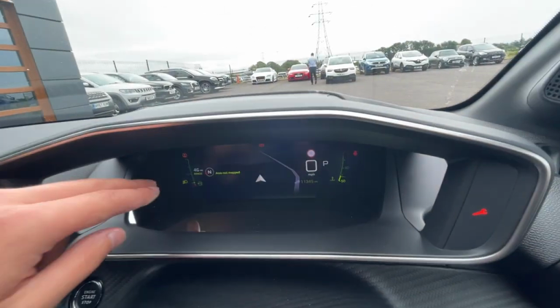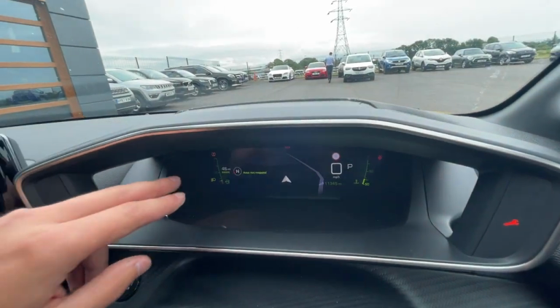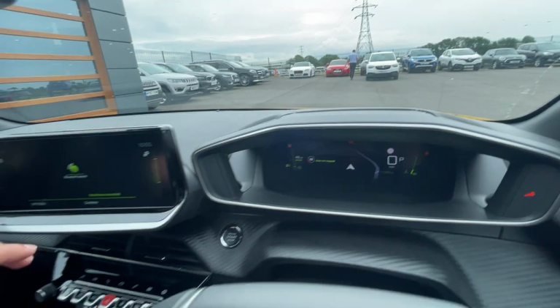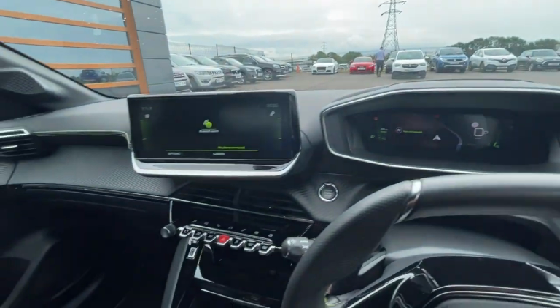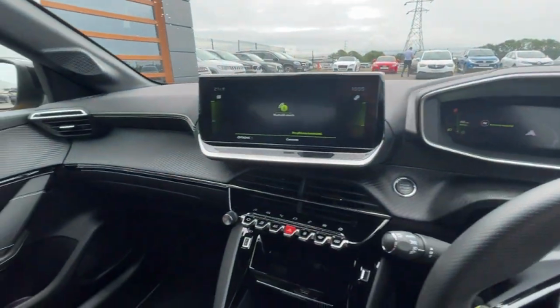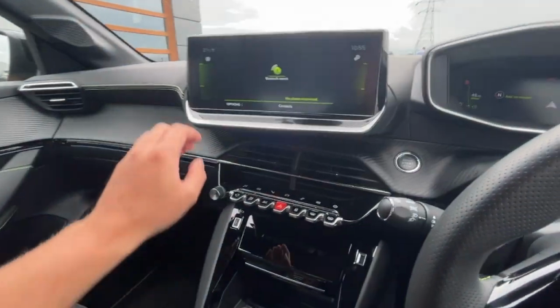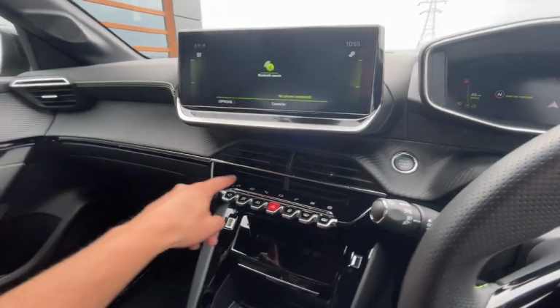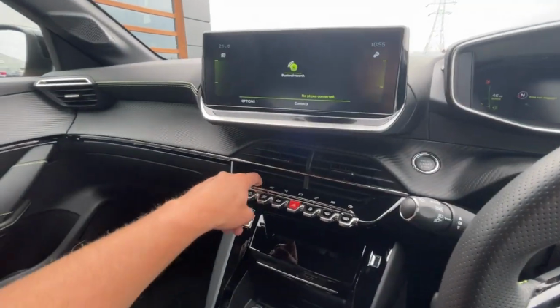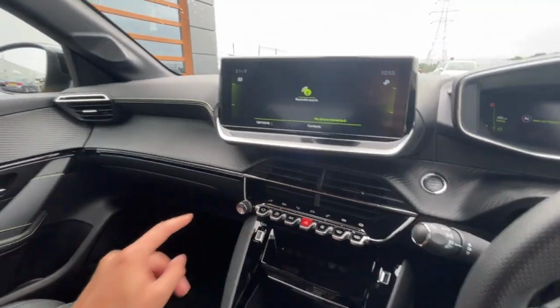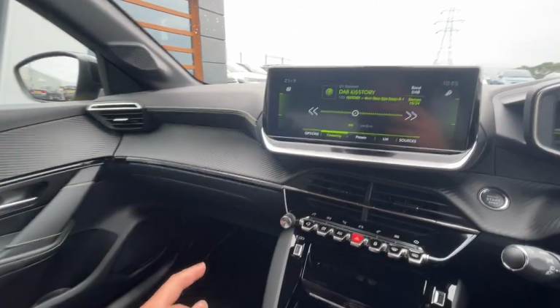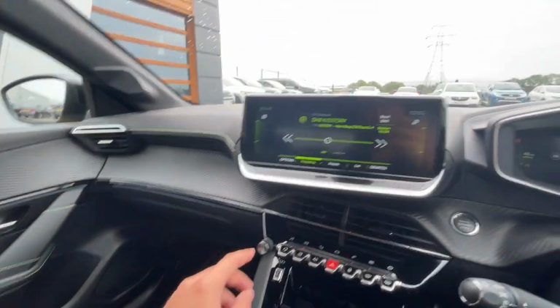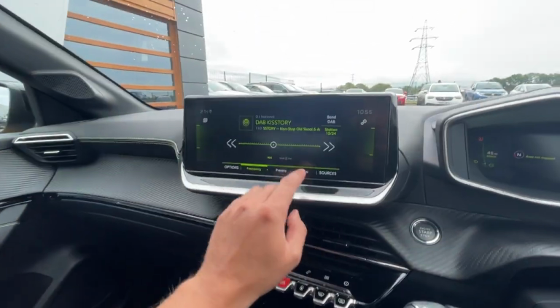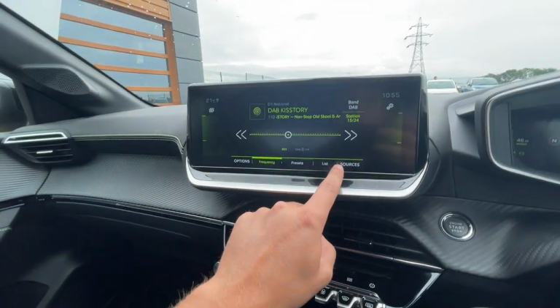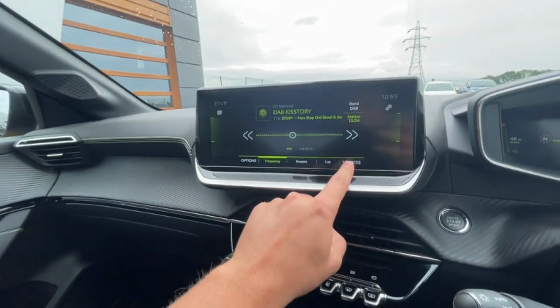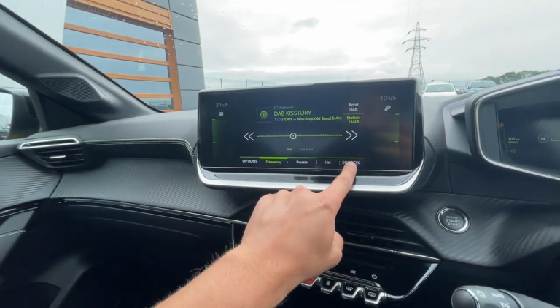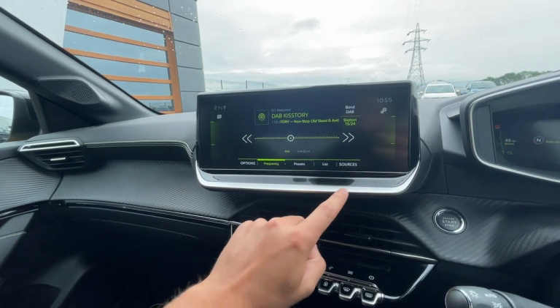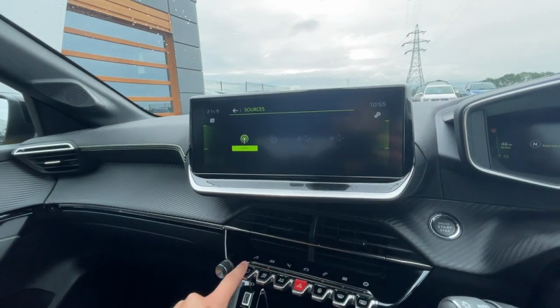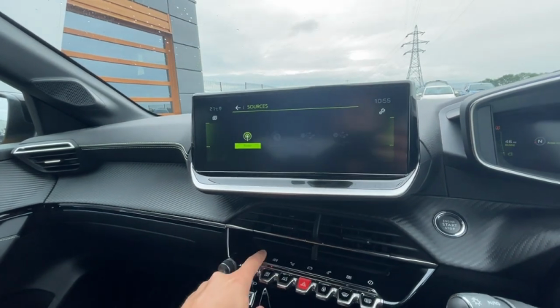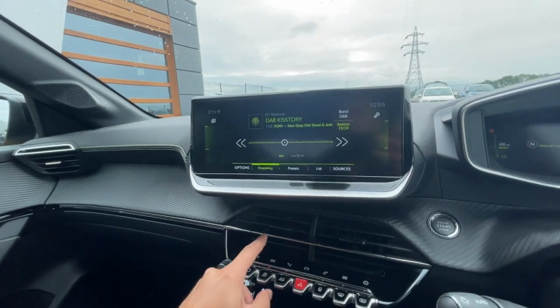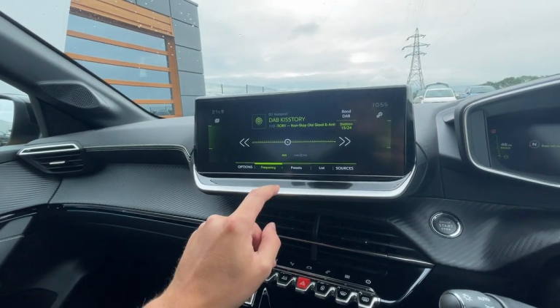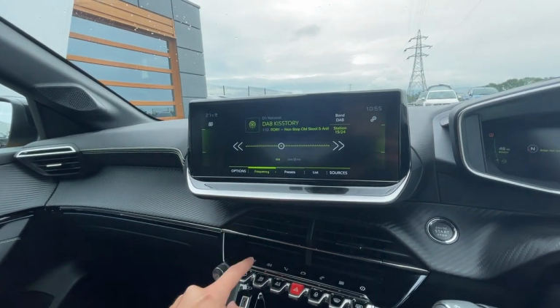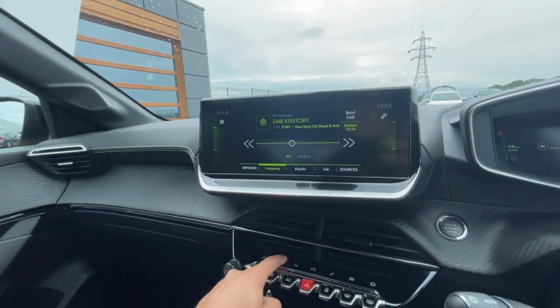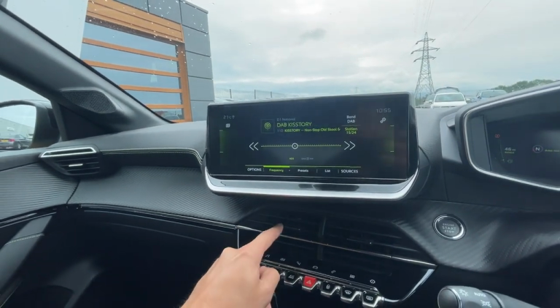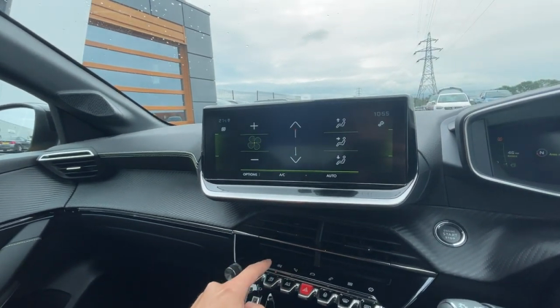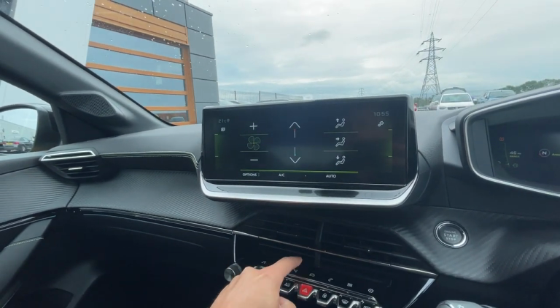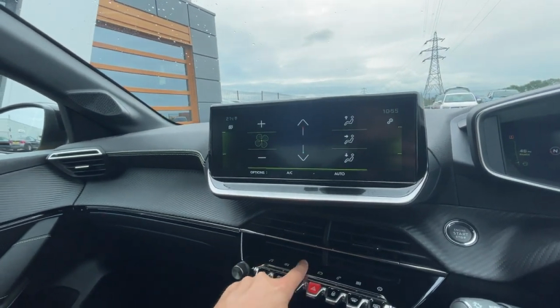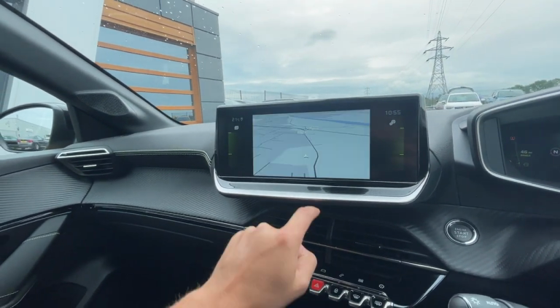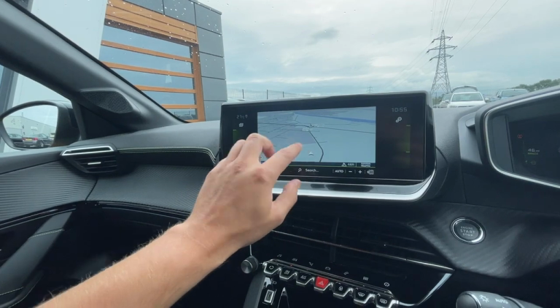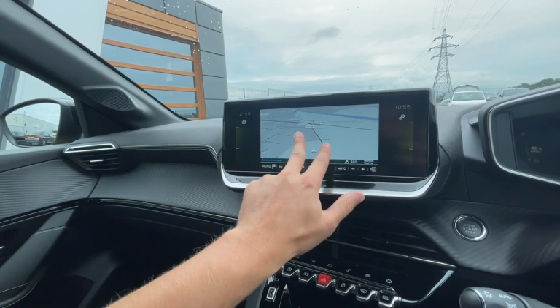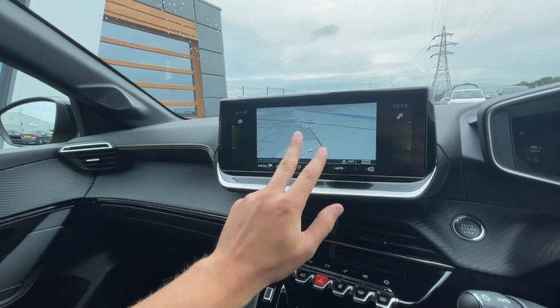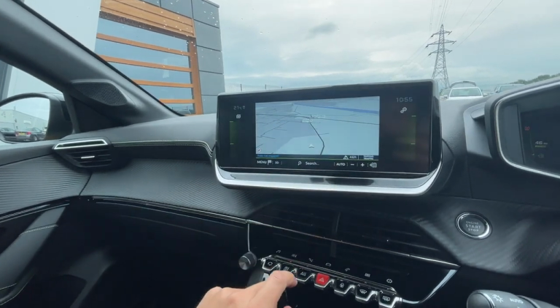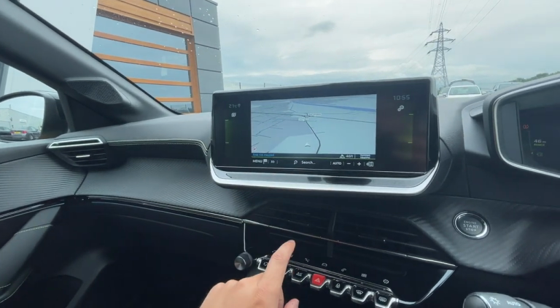There is a tyre pressure warning light which we will sort, so don't worry about that — it still needs to go through all of our prep. It's got Bluetooth, DAB, FM, AM. It's got climate control and sat nav navigation, nice and clear, and keyless push to start.